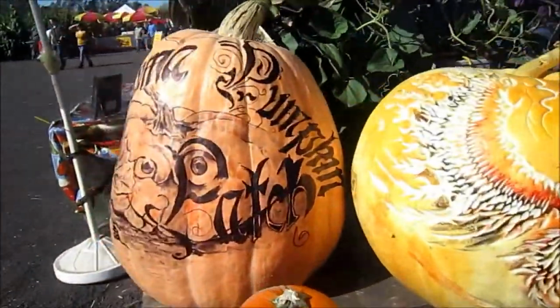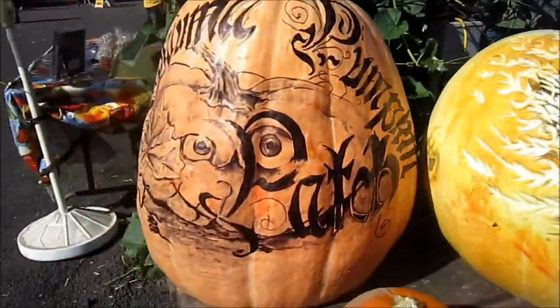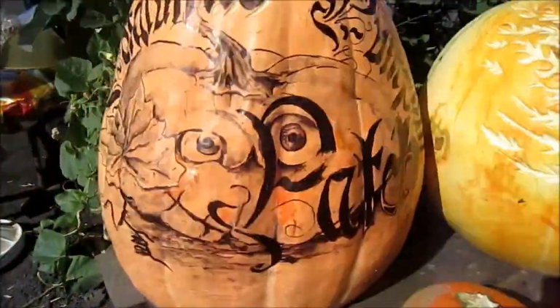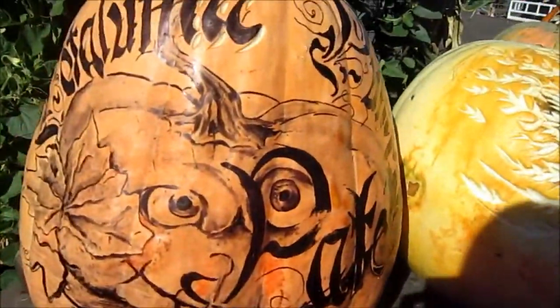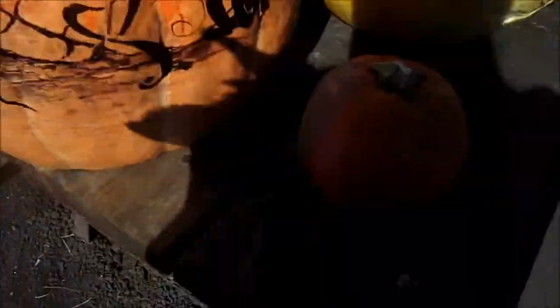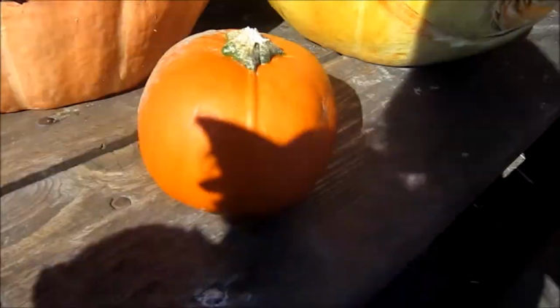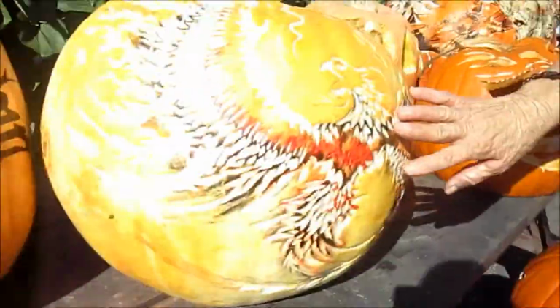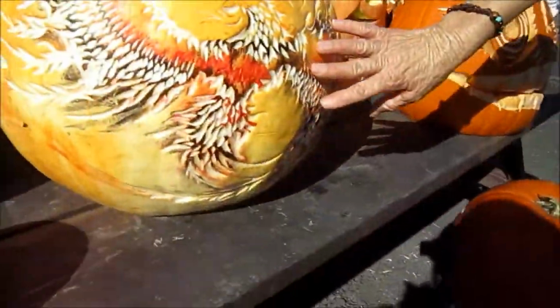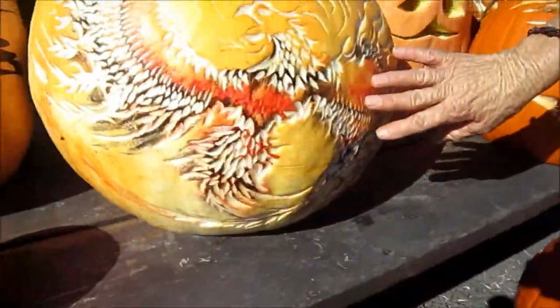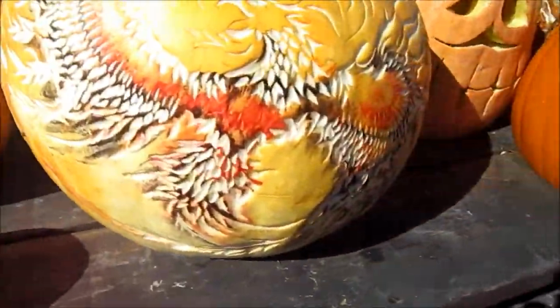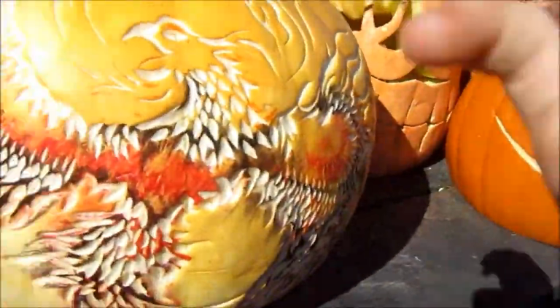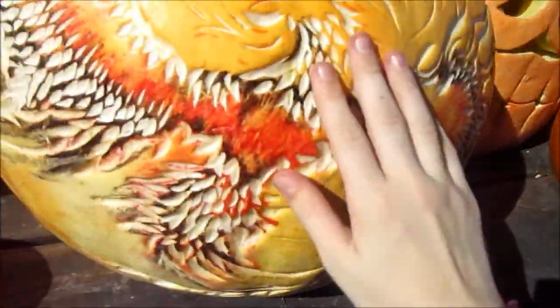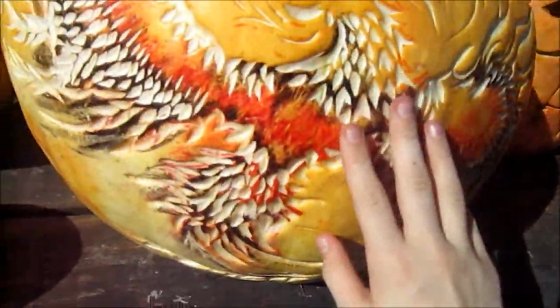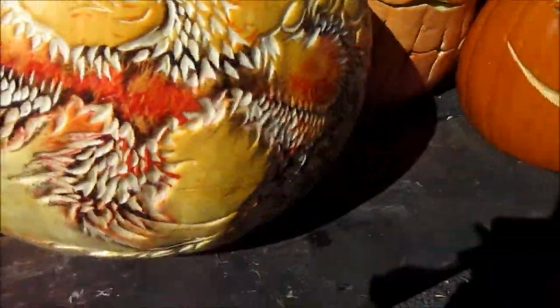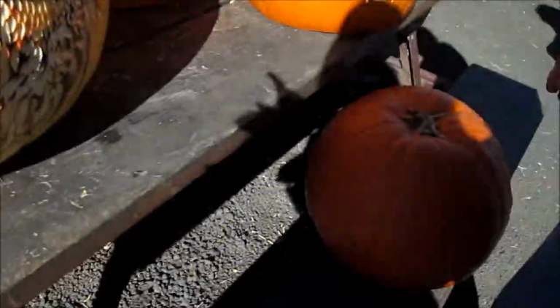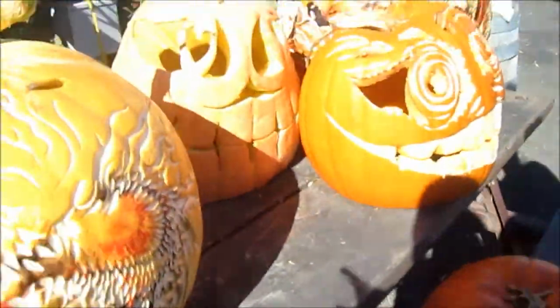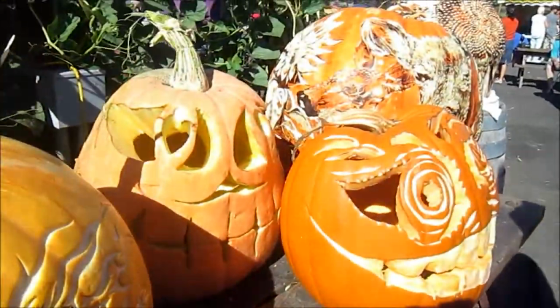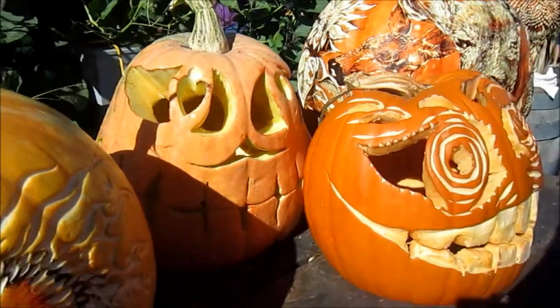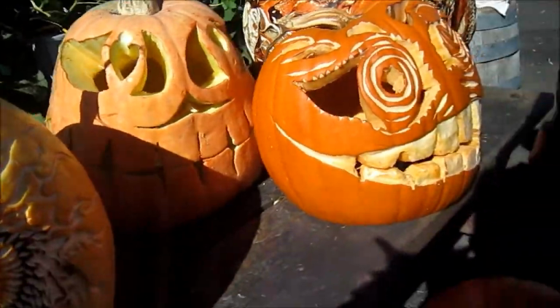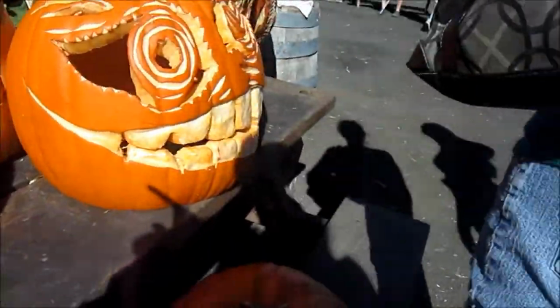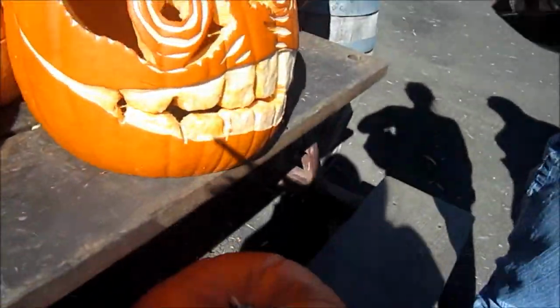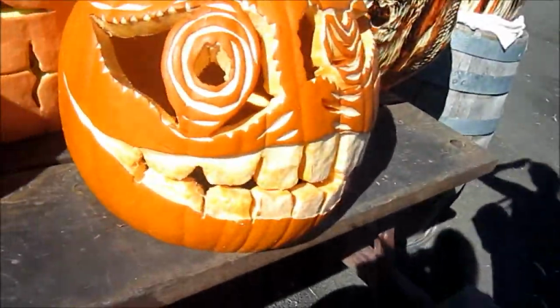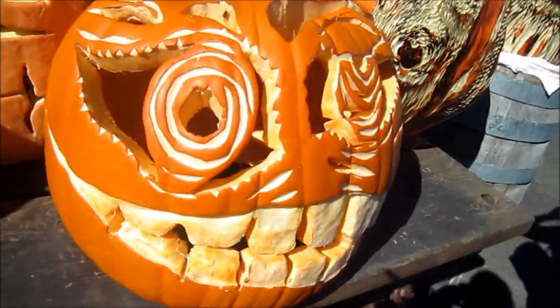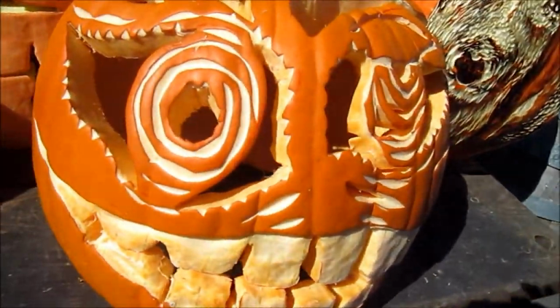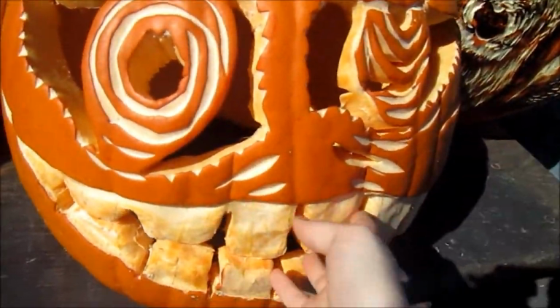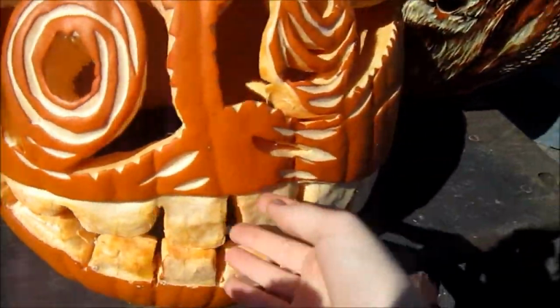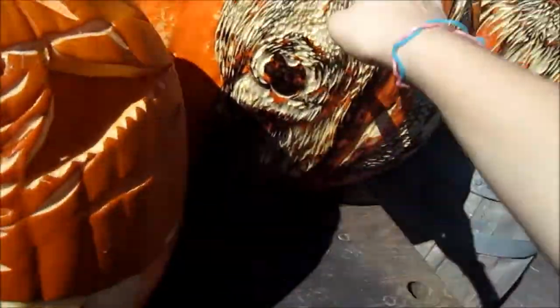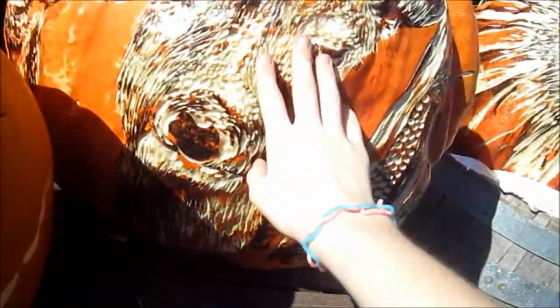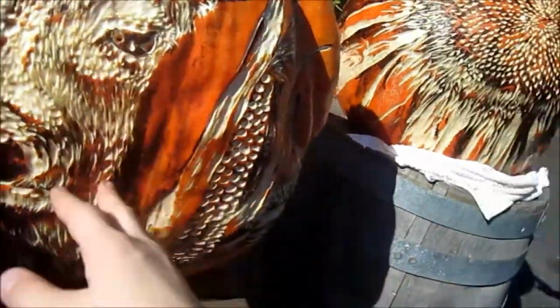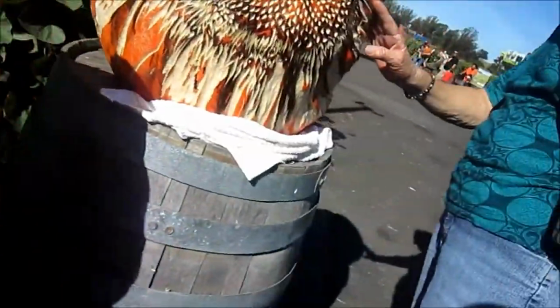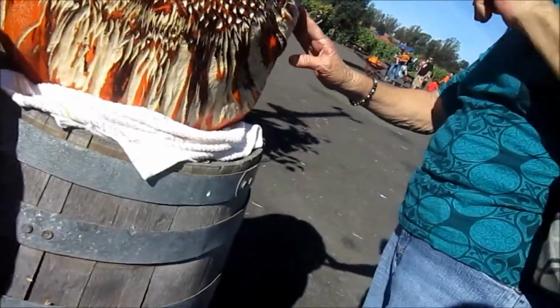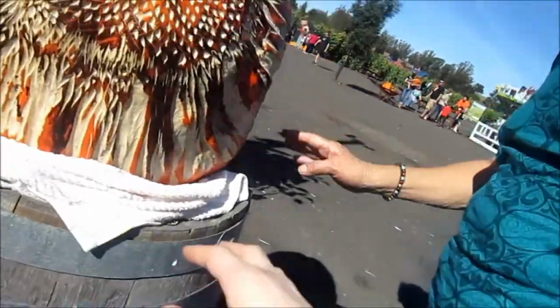So these are really cool pumpkins. That's cool. That's cool. That's cool.